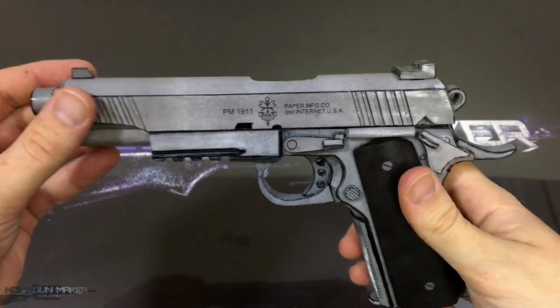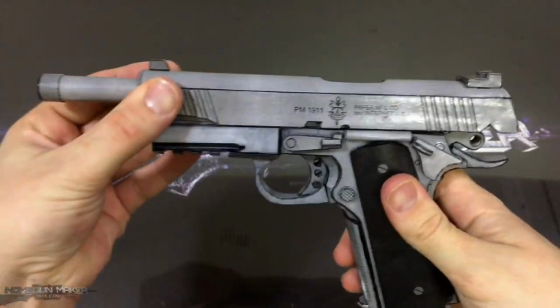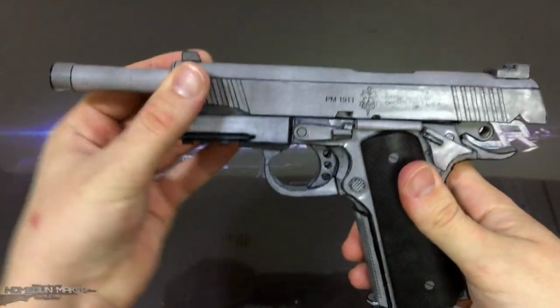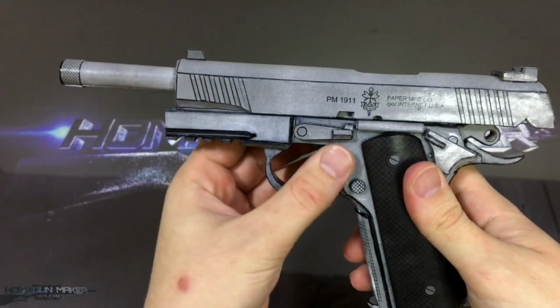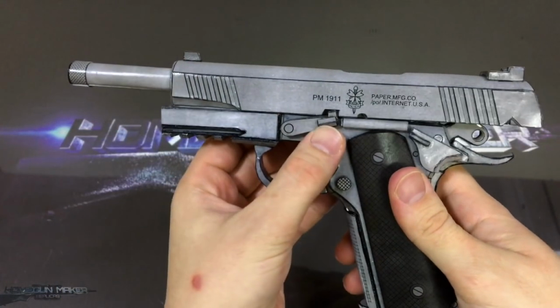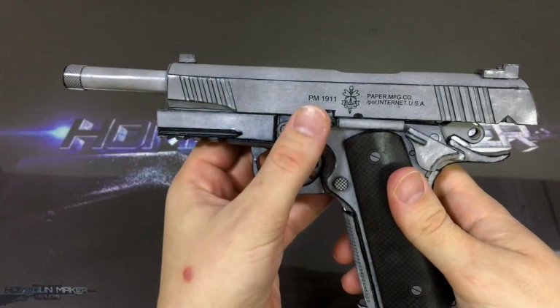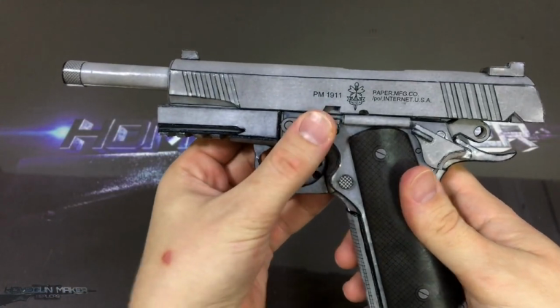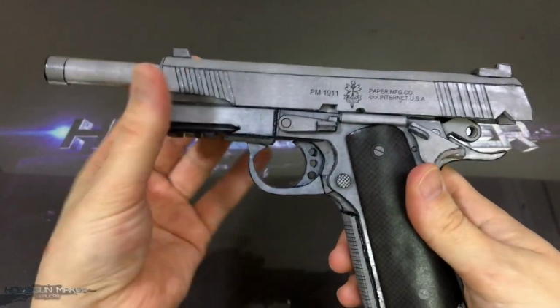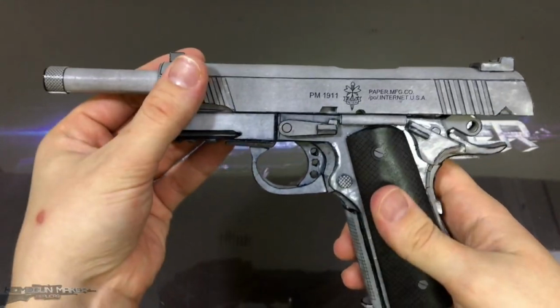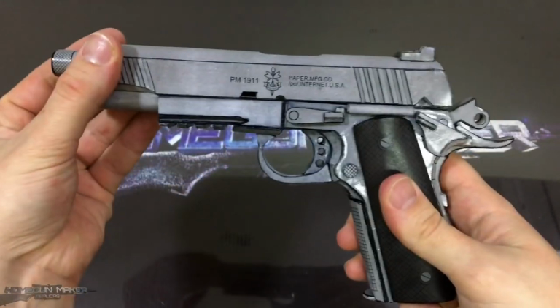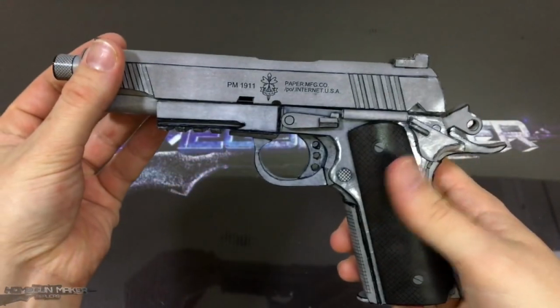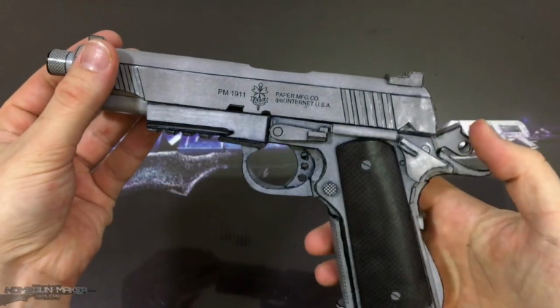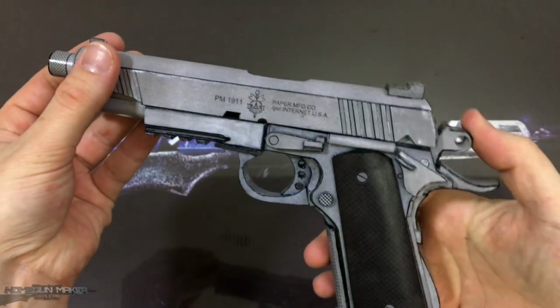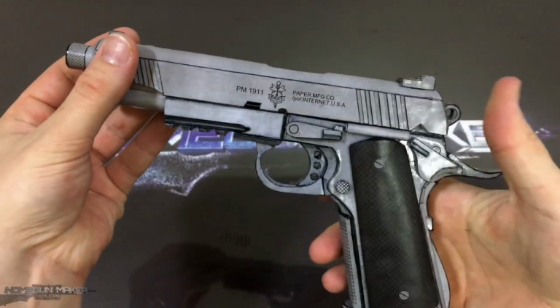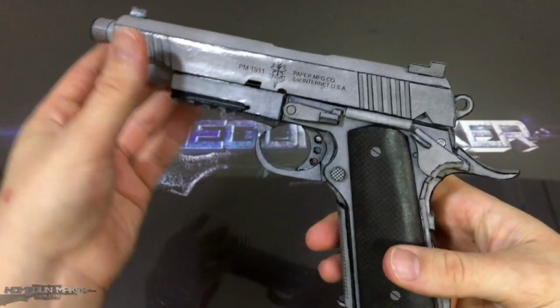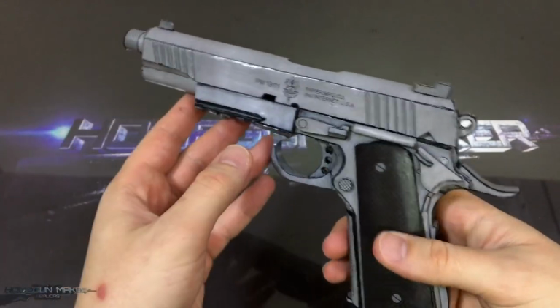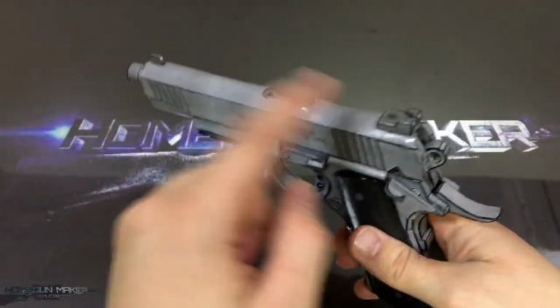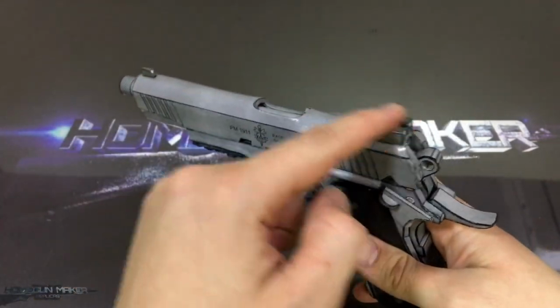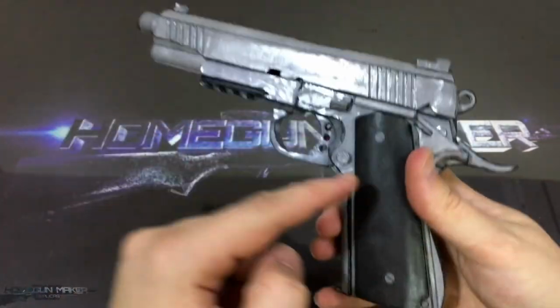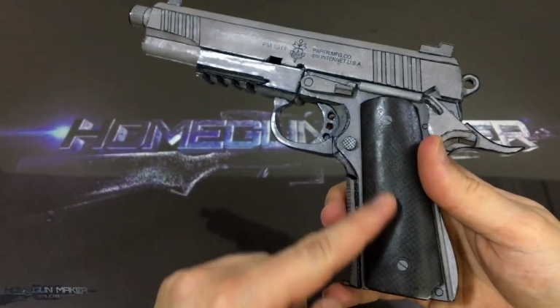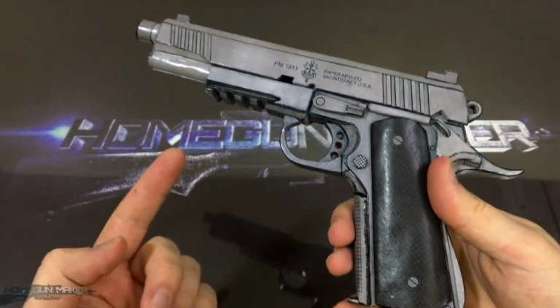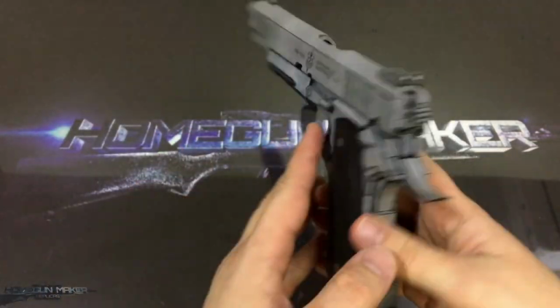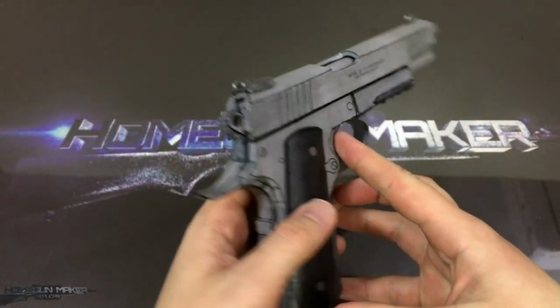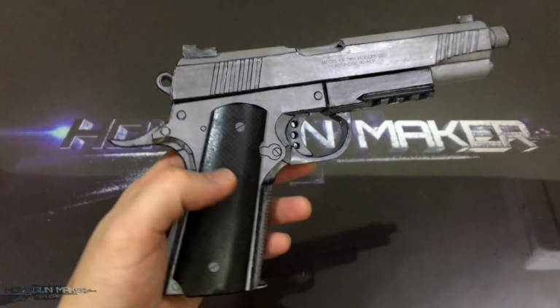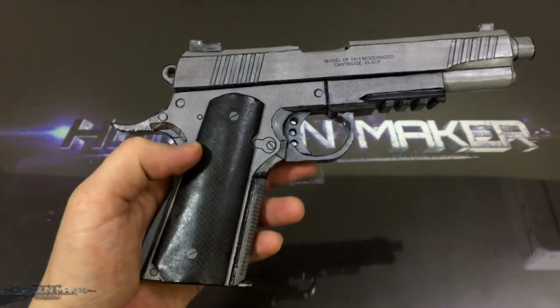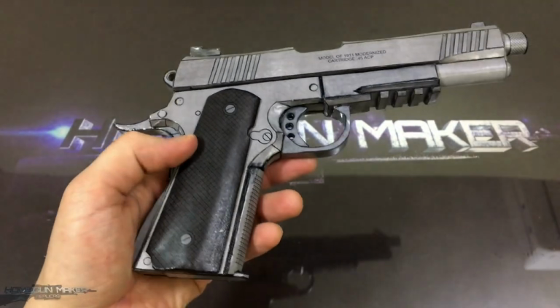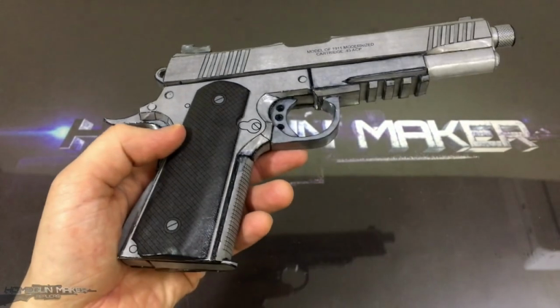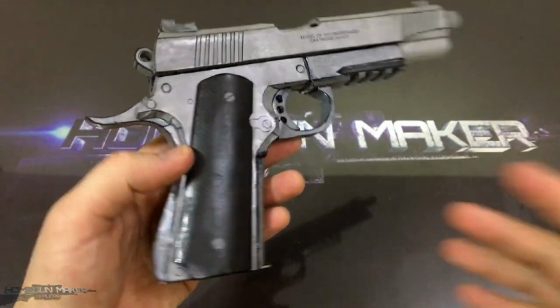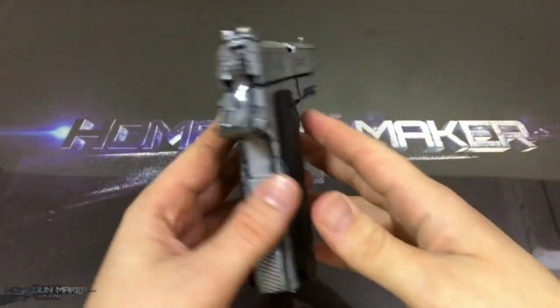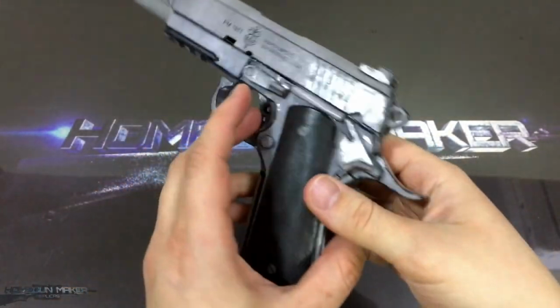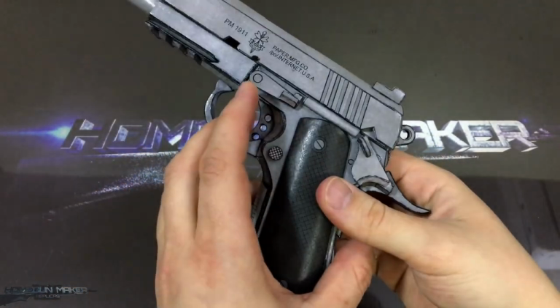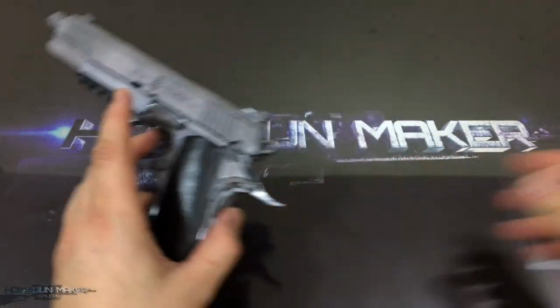This is a 1911. It is called the Modernized Variant, which is based on the M45A1. Only the sights and the grips are different from the M45A1.